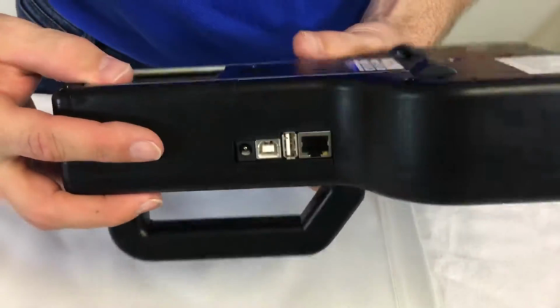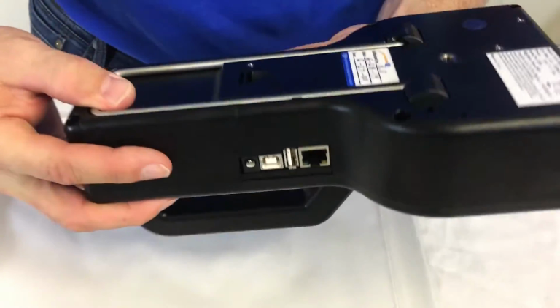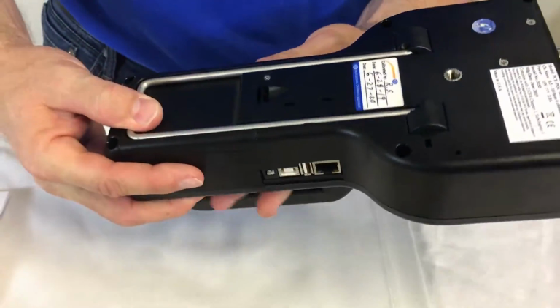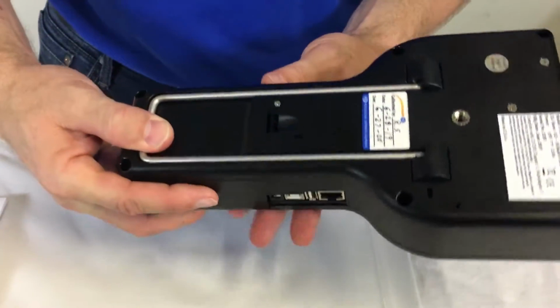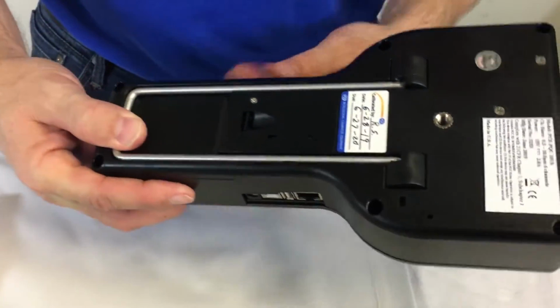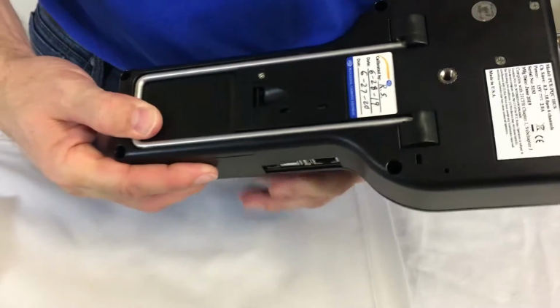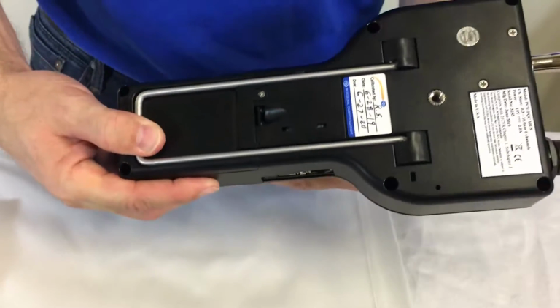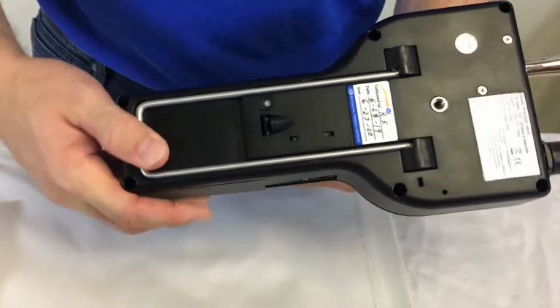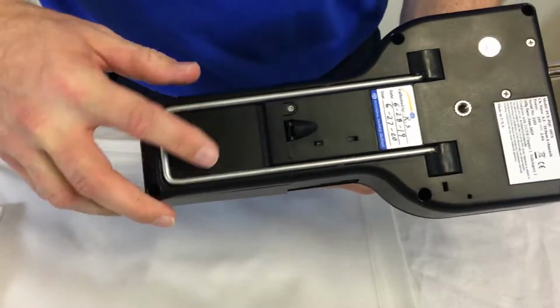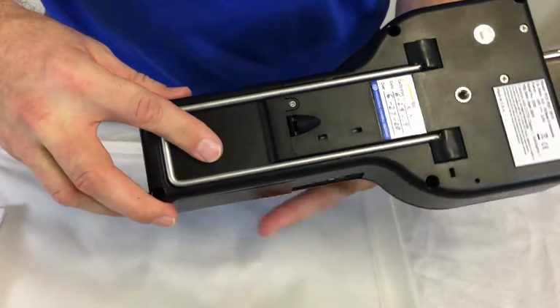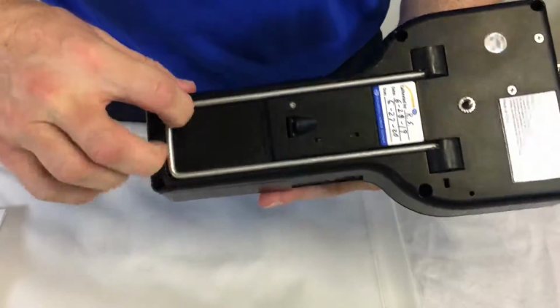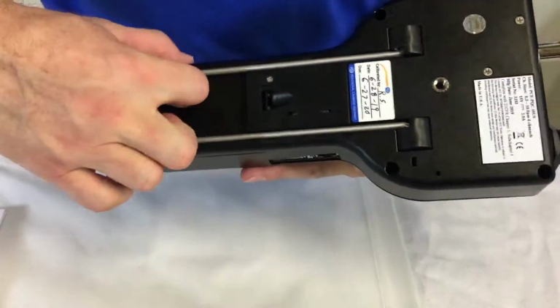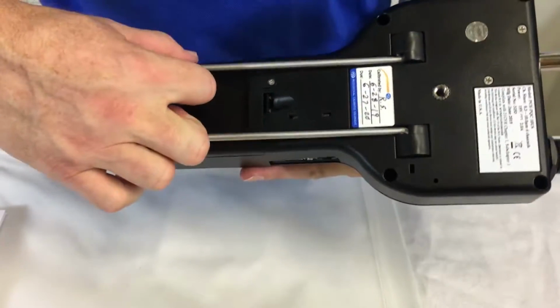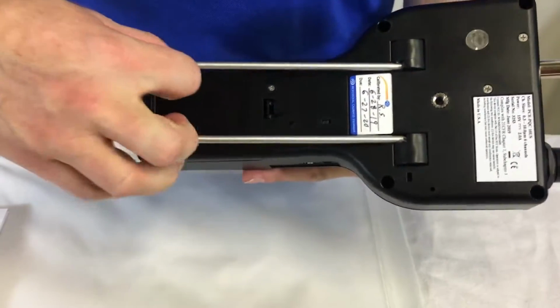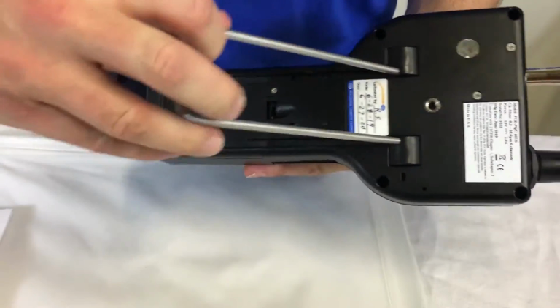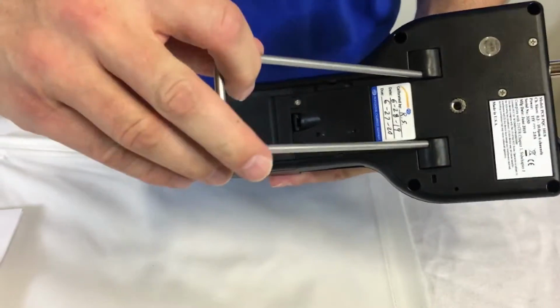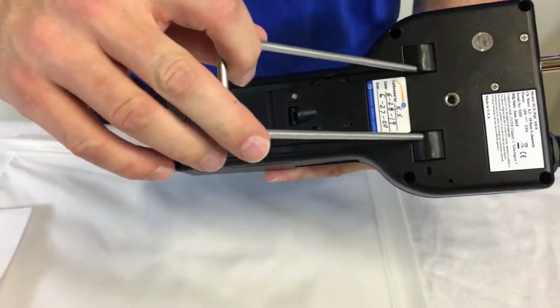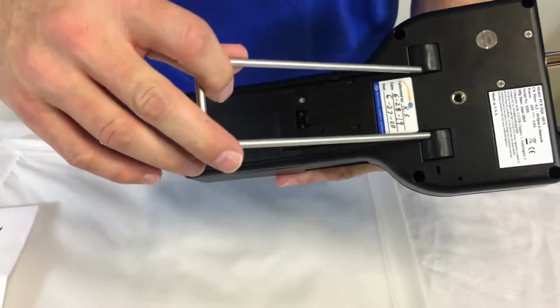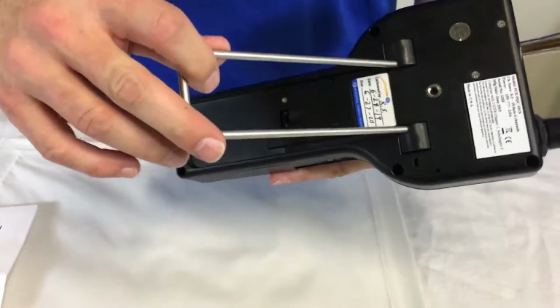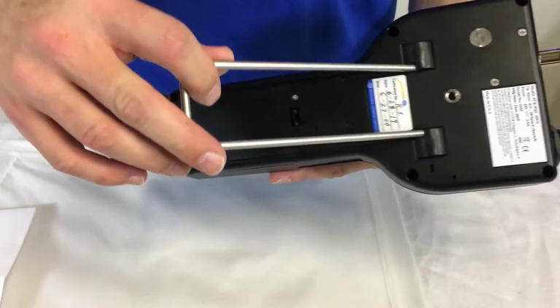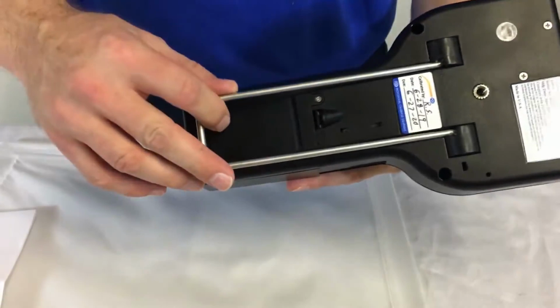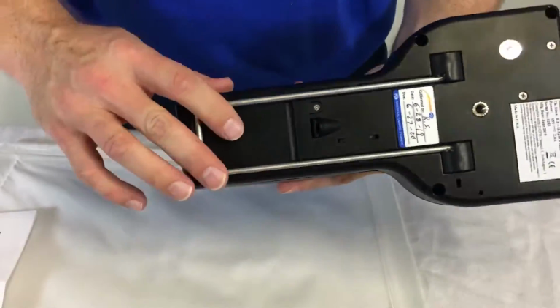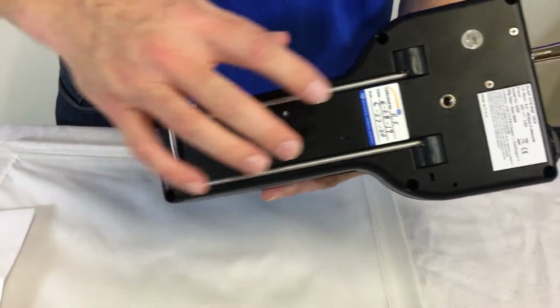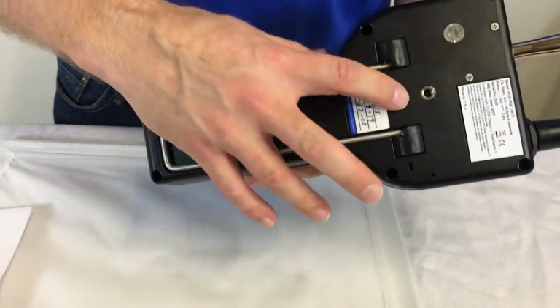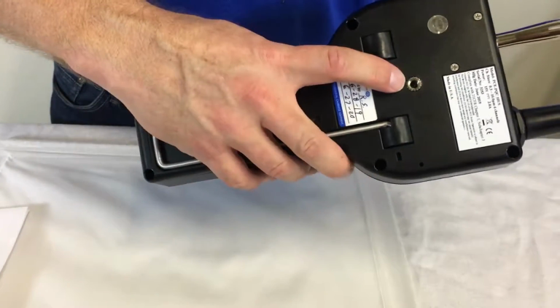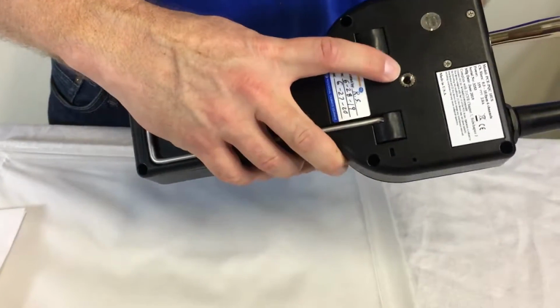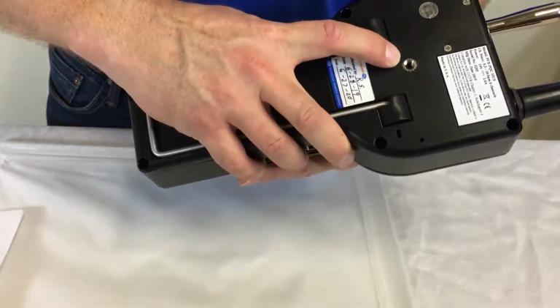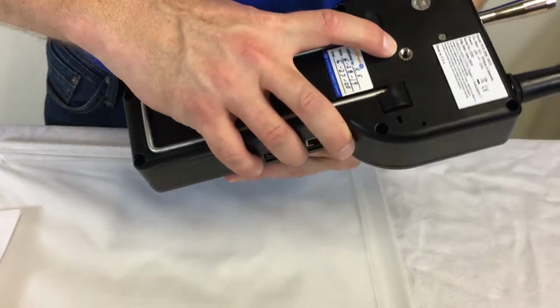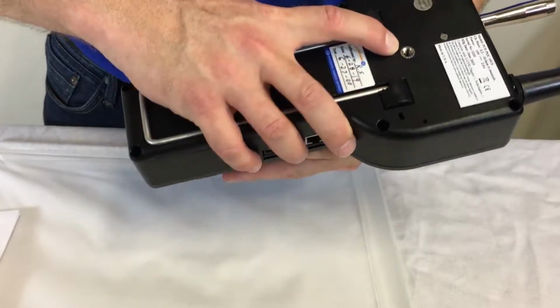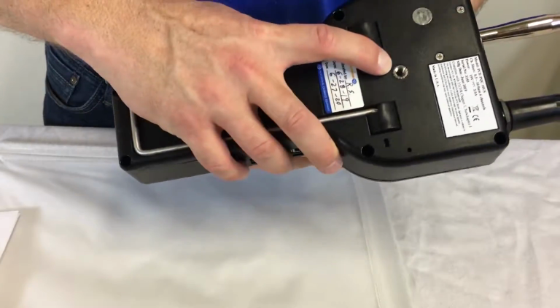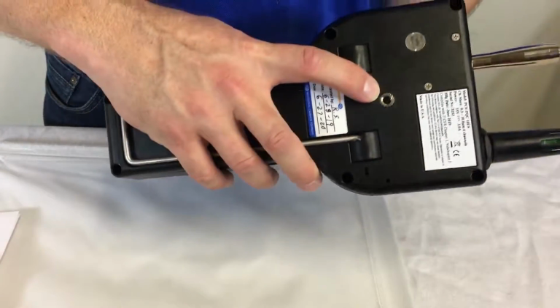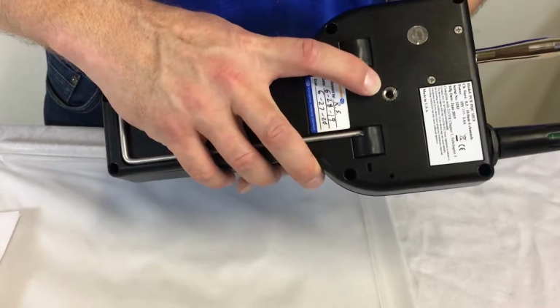On the back is where the battery compartment is. There's also a little kickstand here, and here's your tripod port right here.